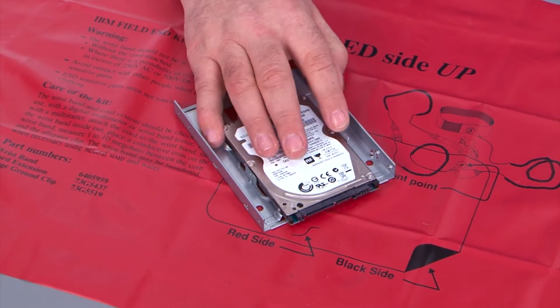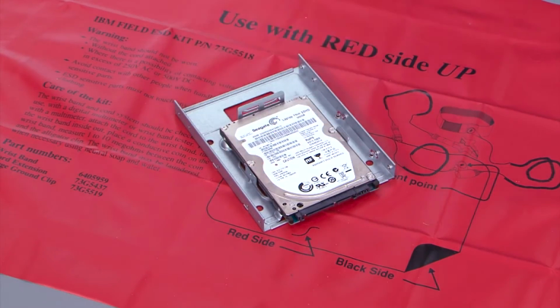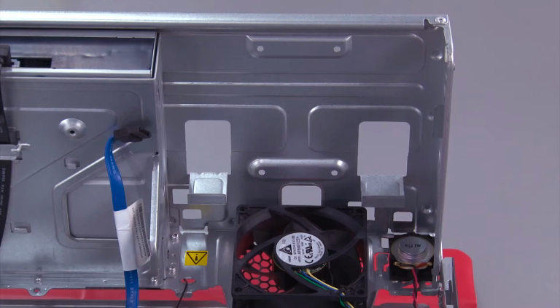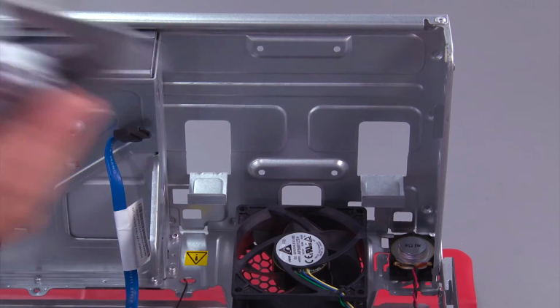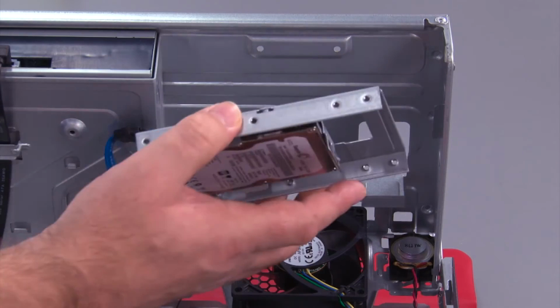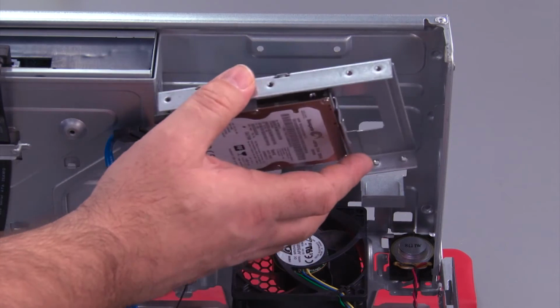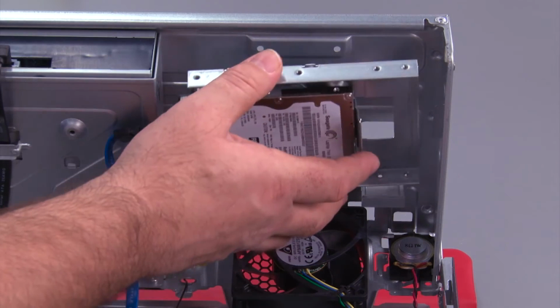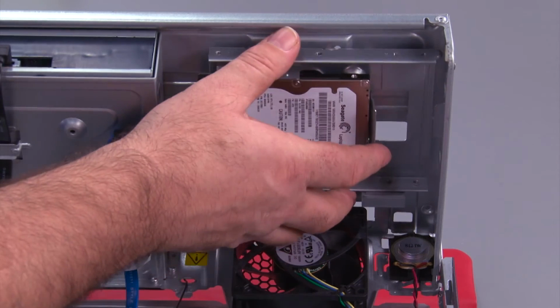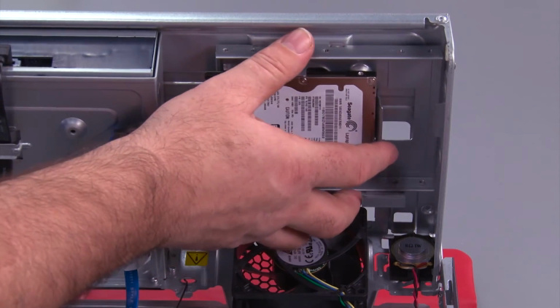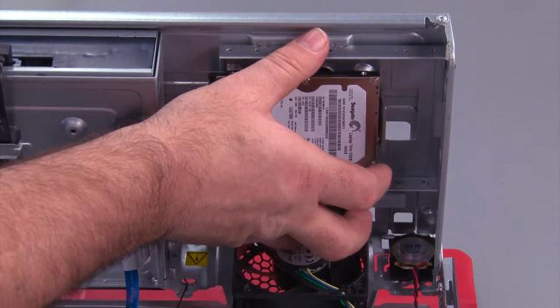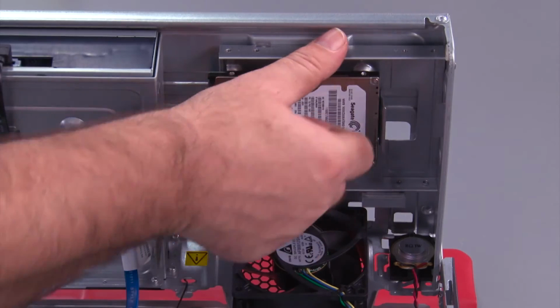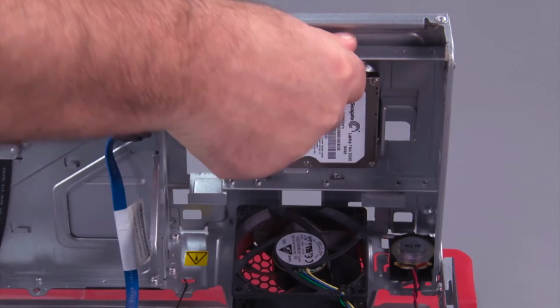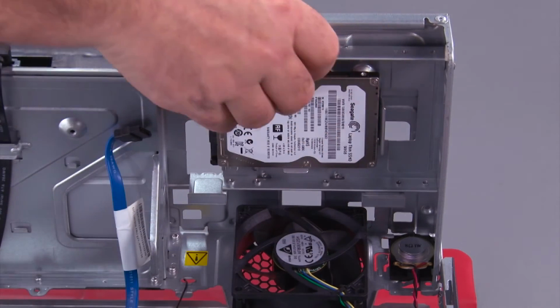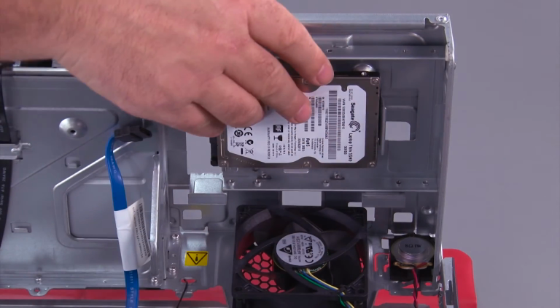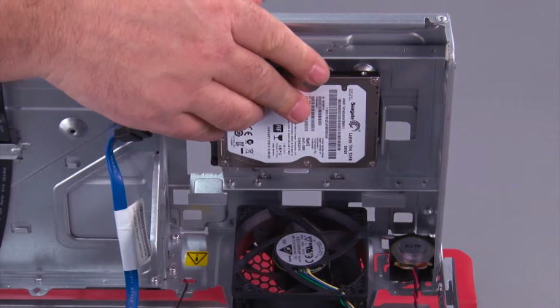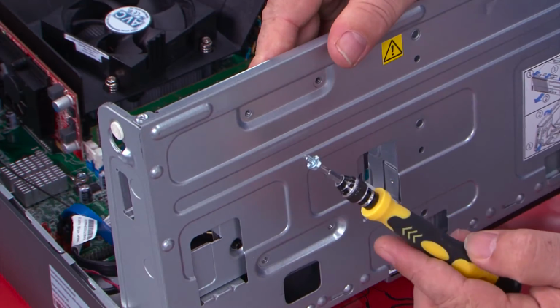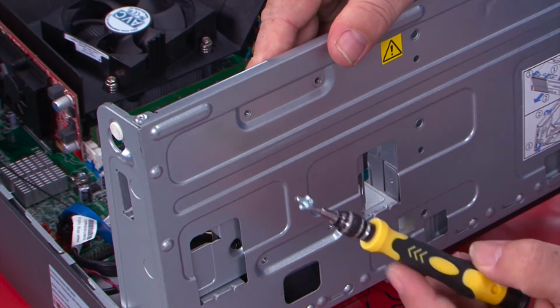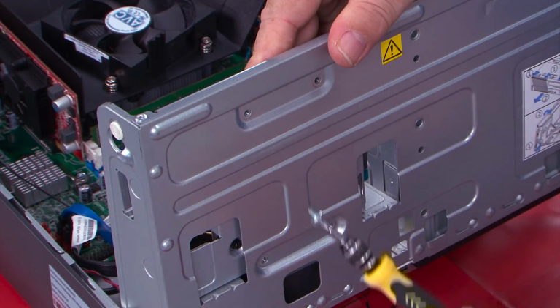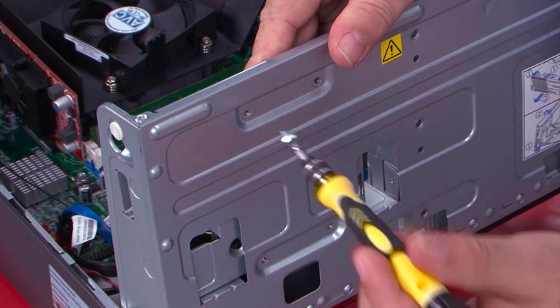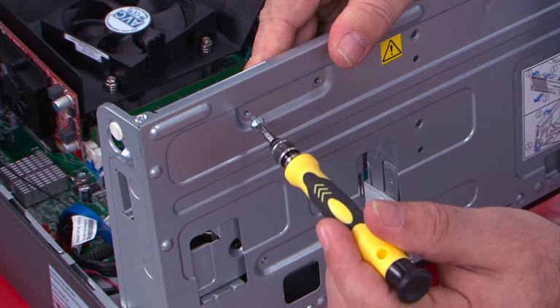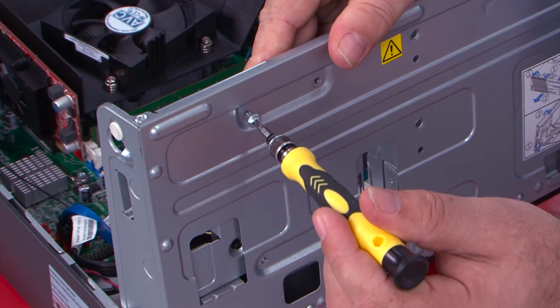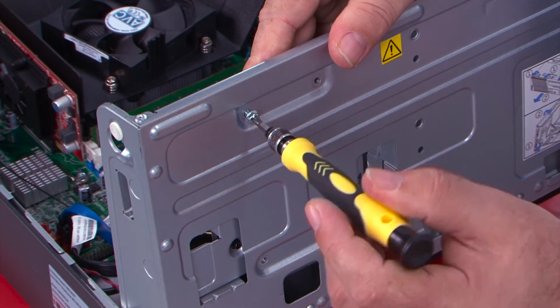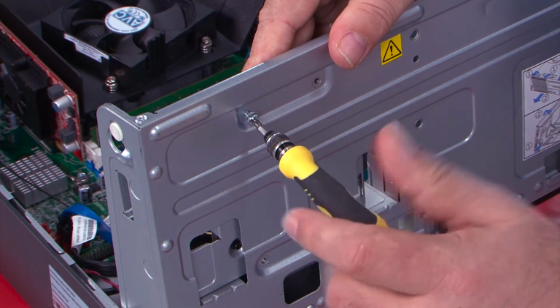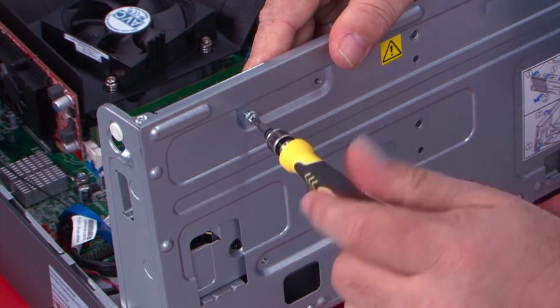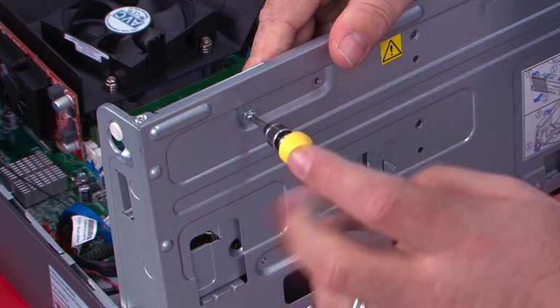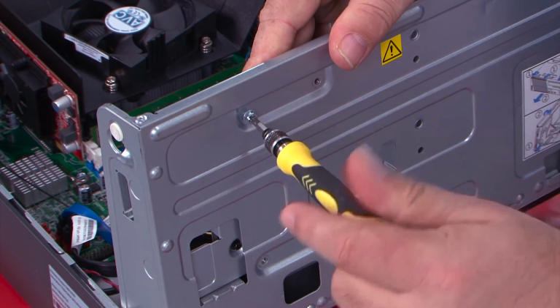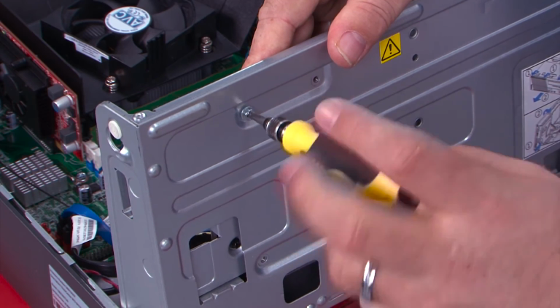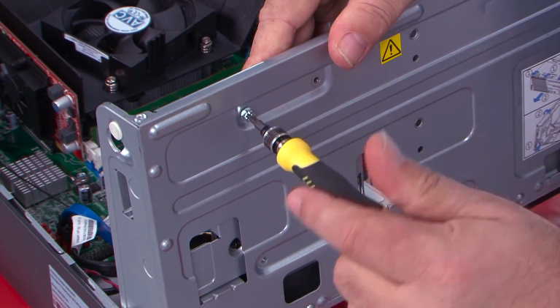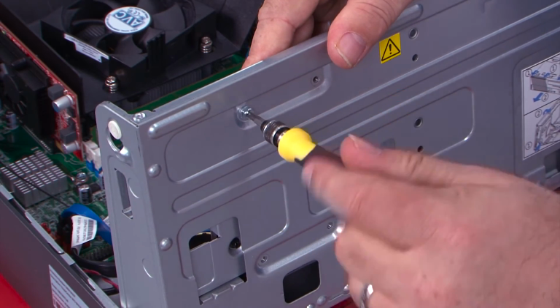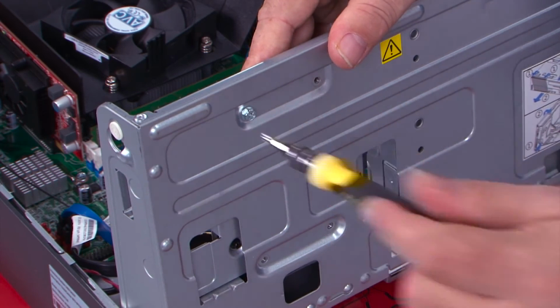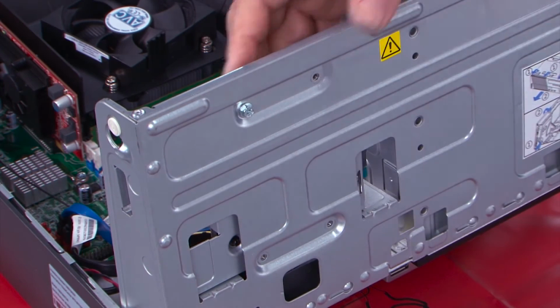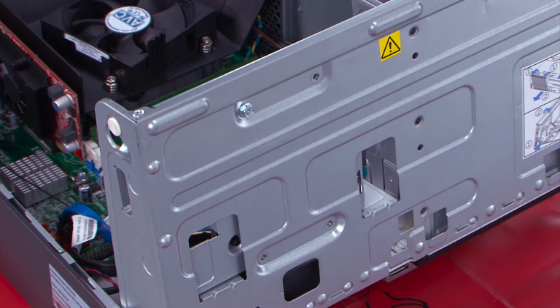Then we place the bracket into the drive bay assembly, making sure that the screw holes line up on the other side, and install the four screws to hold it in place.